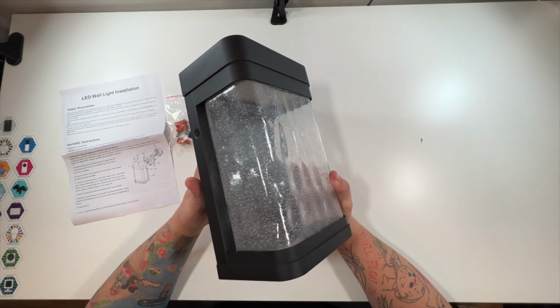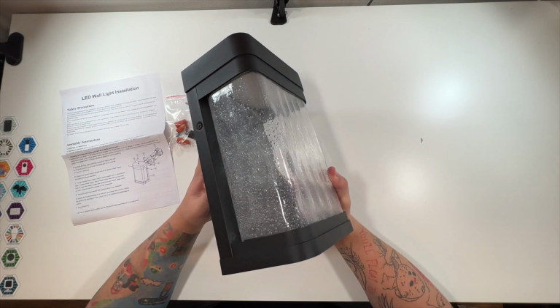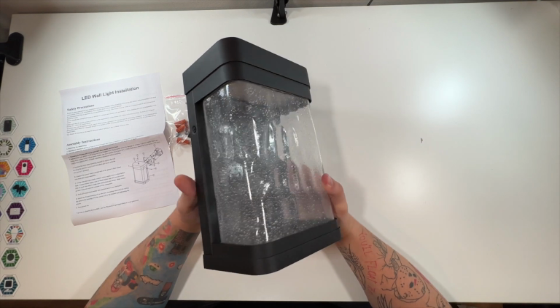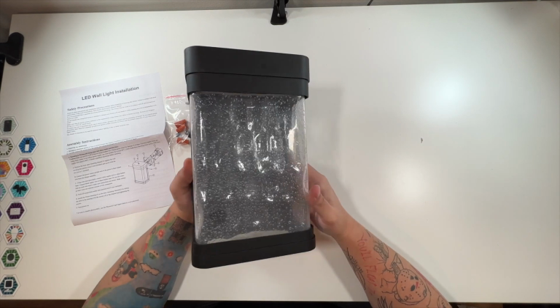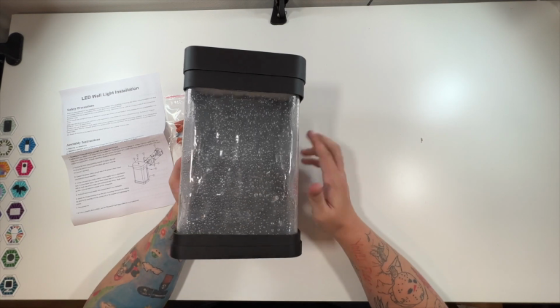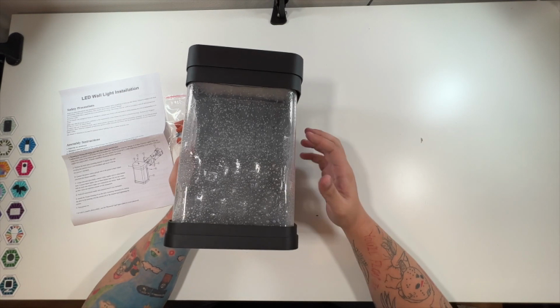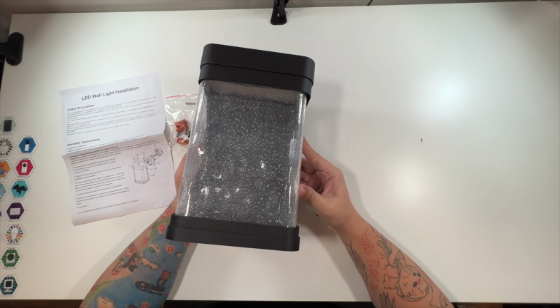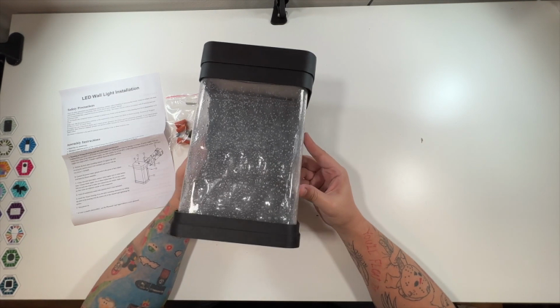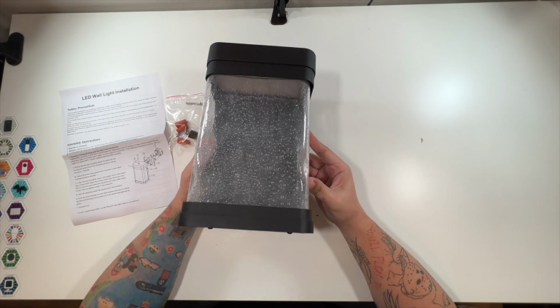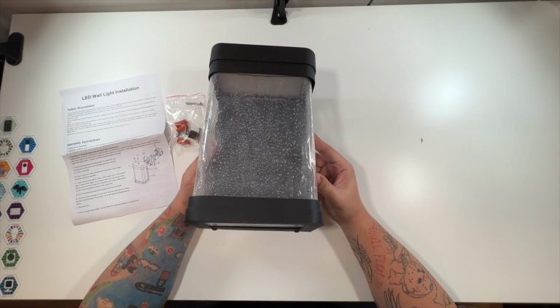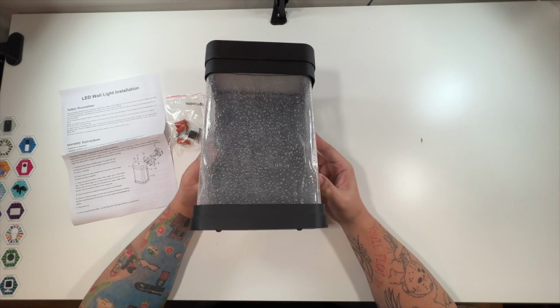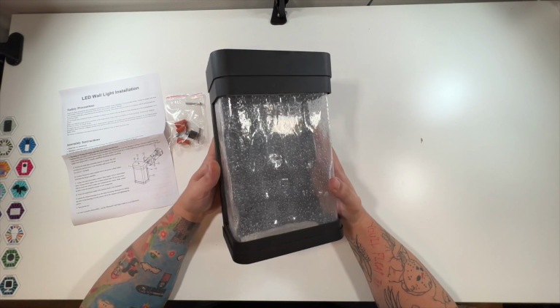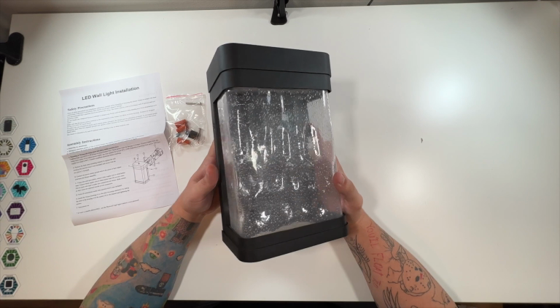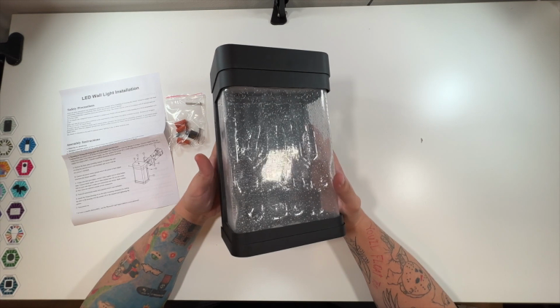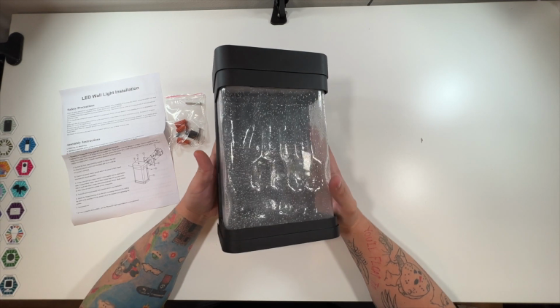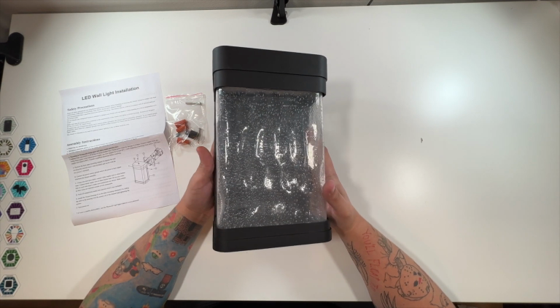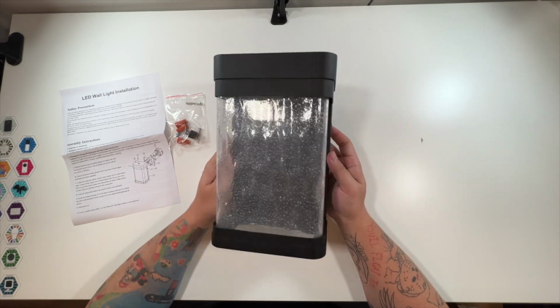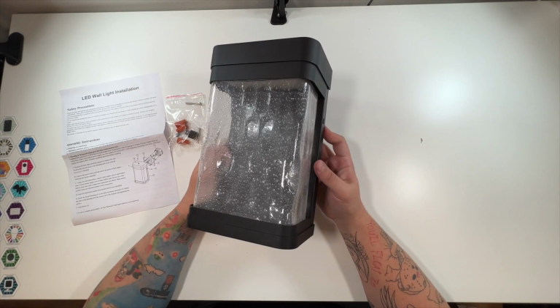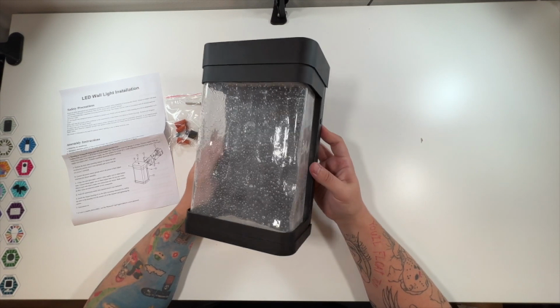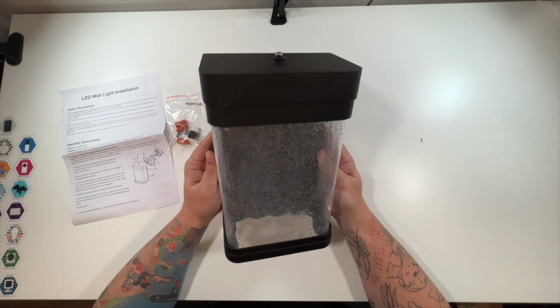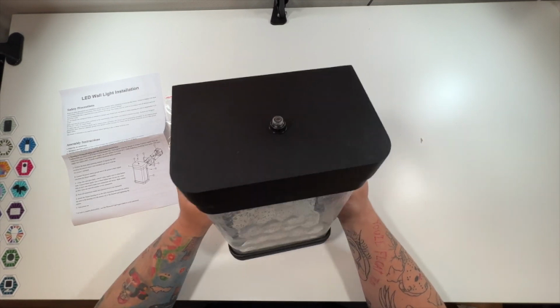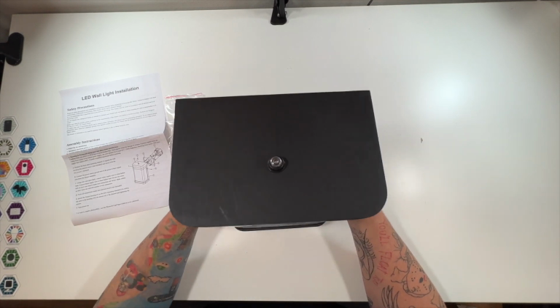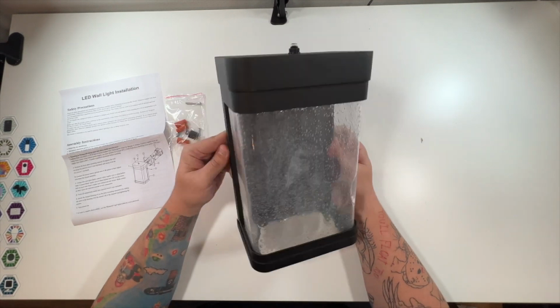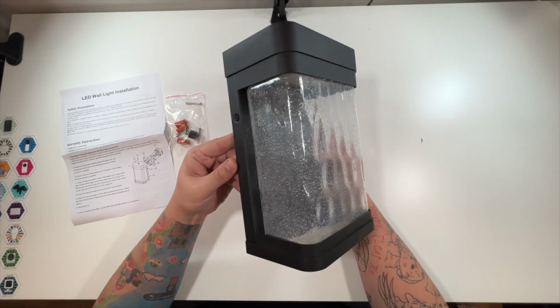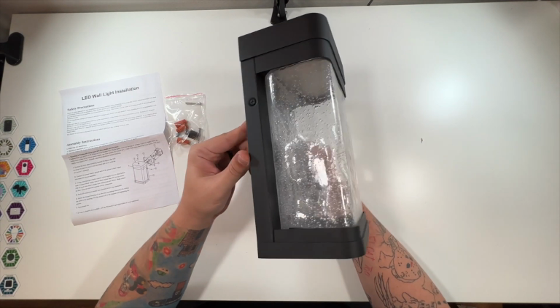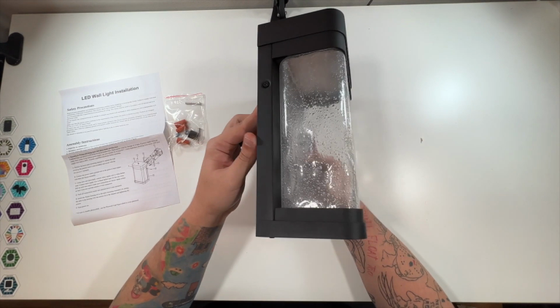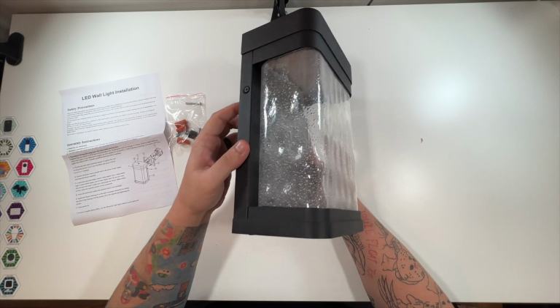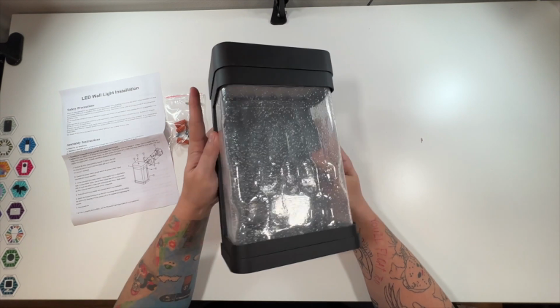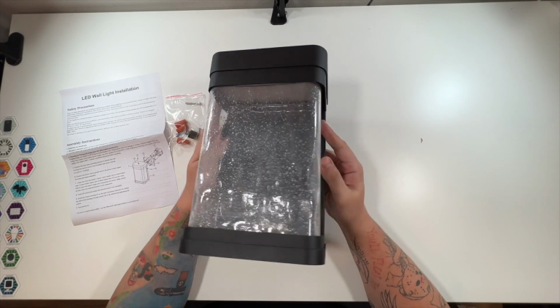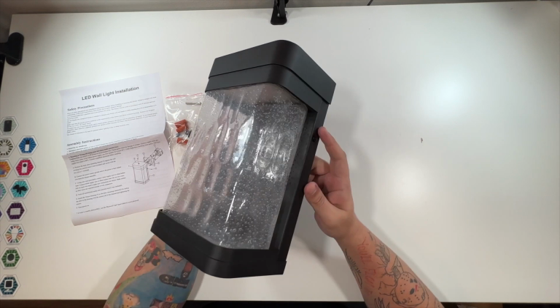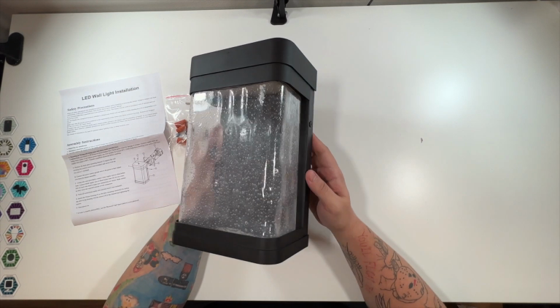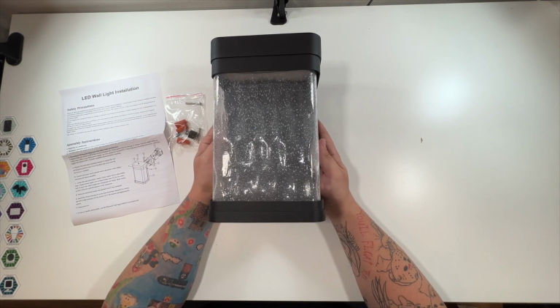This does have the LEDs already built in, so you won't be putting a bulb in this — this just is what it is. There we go. That's what this would look like: front, back, sides, top, bottom — very nice looking light.